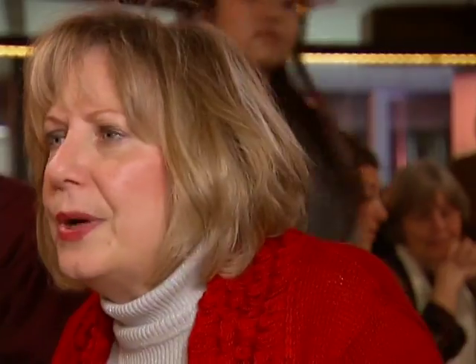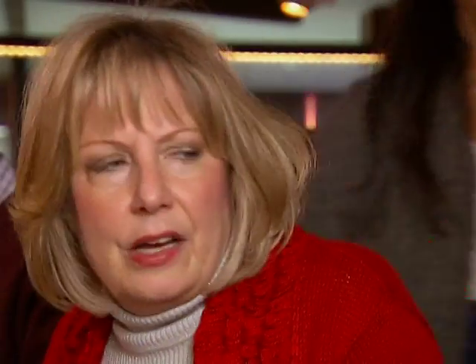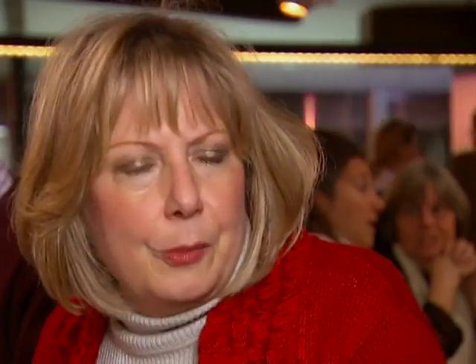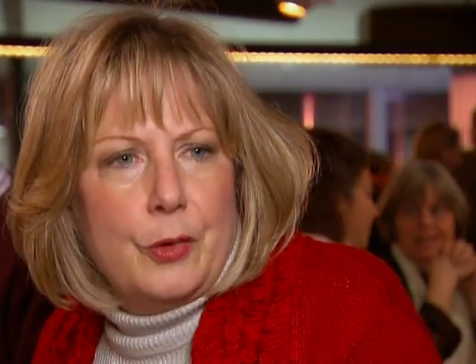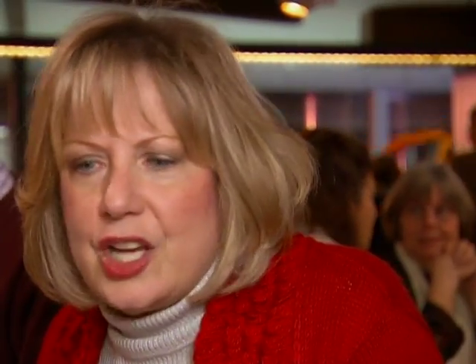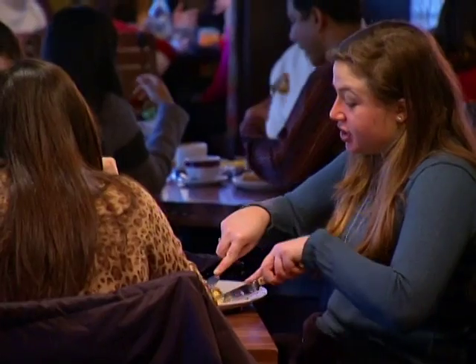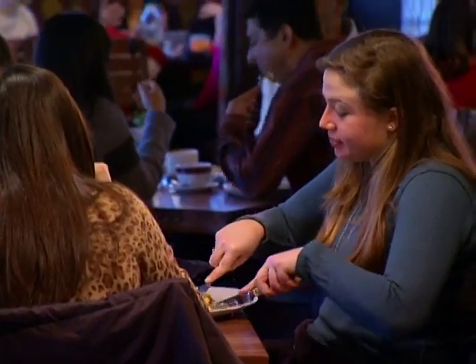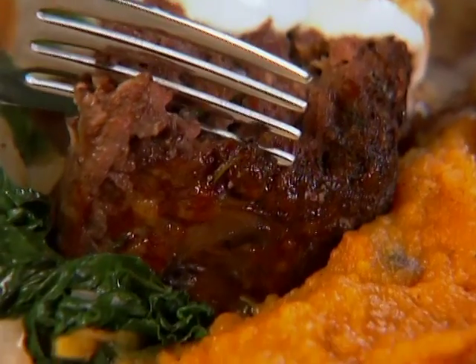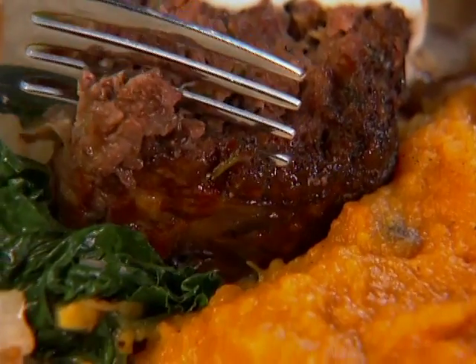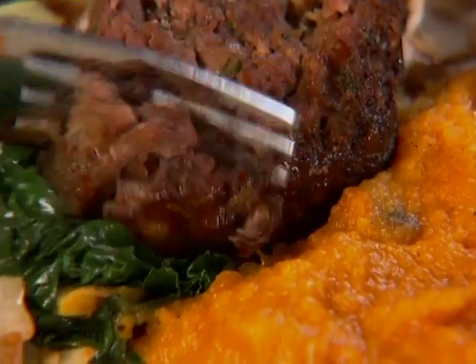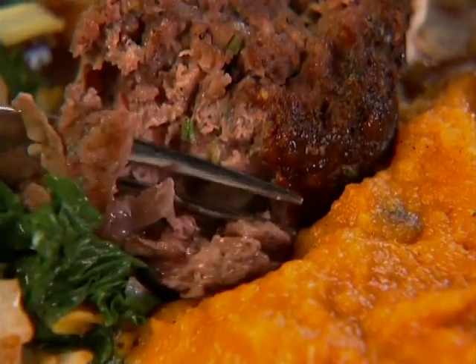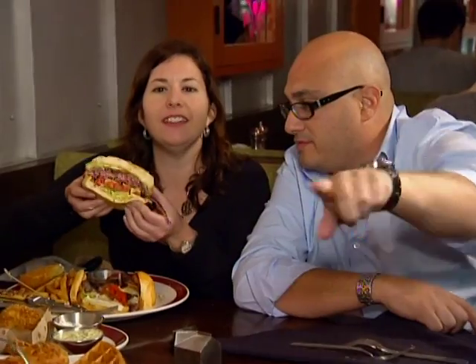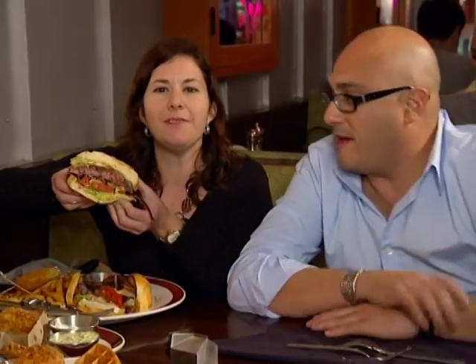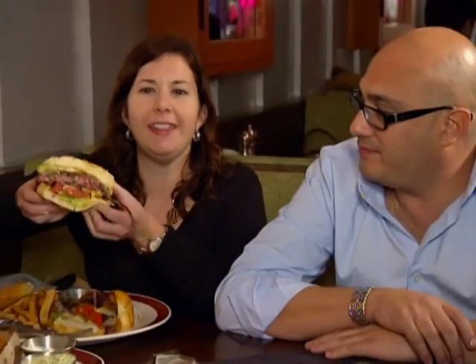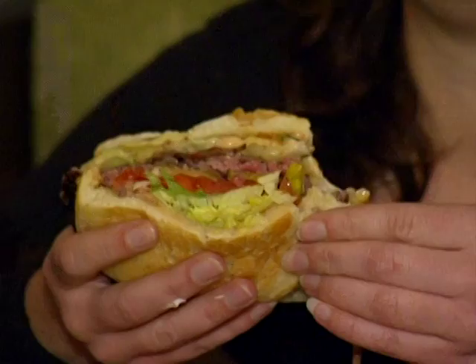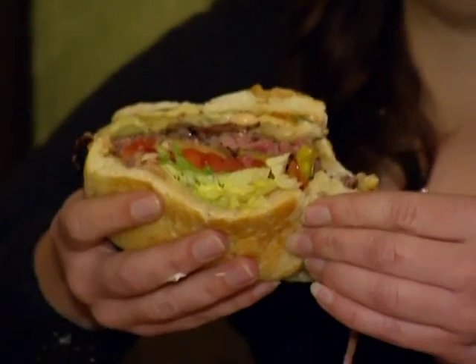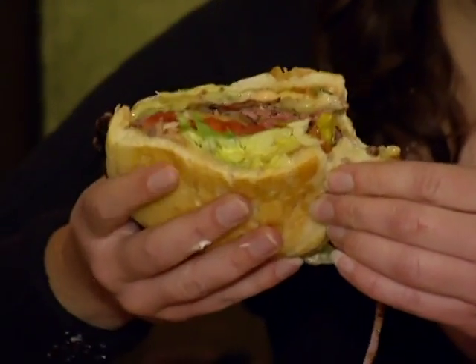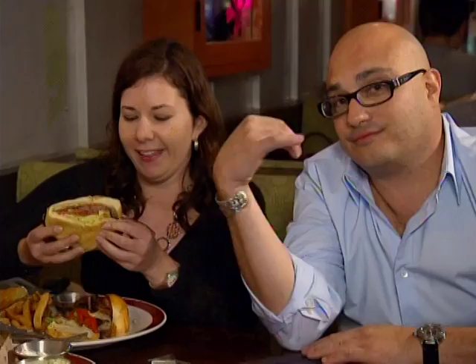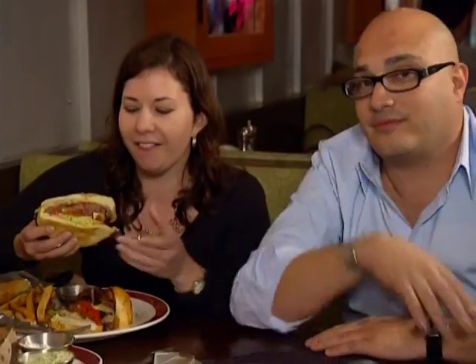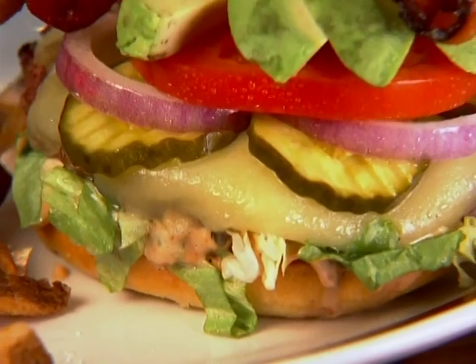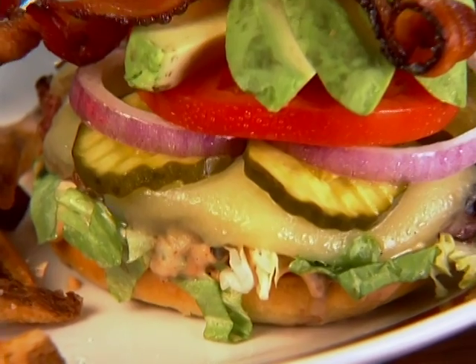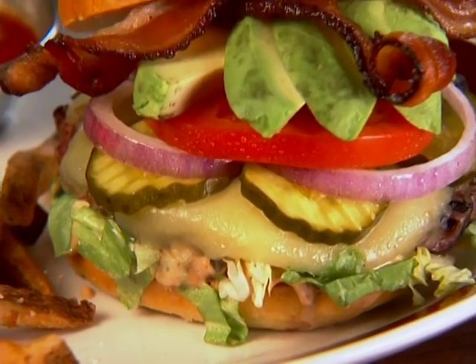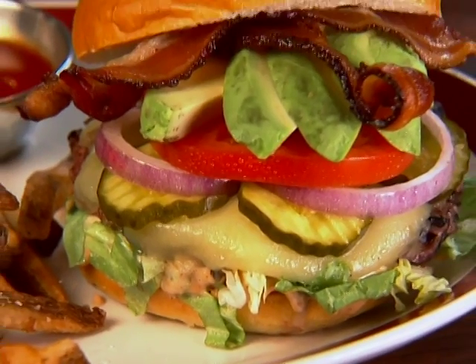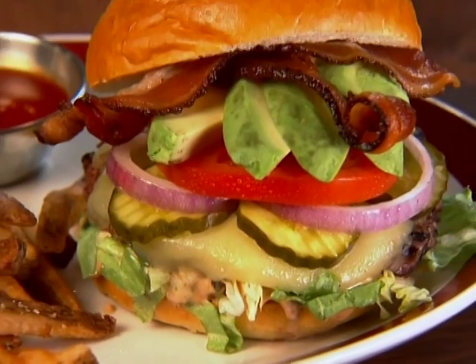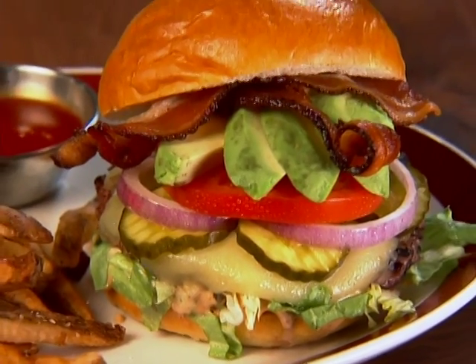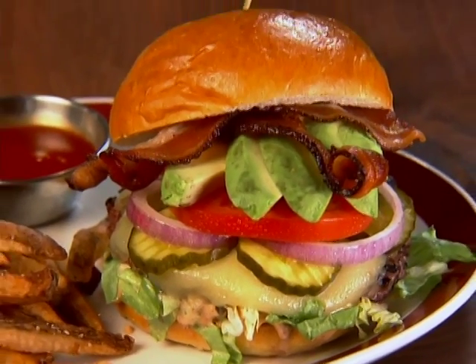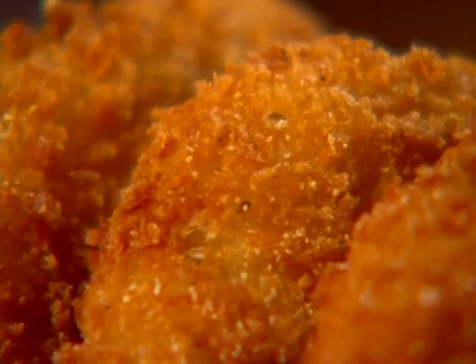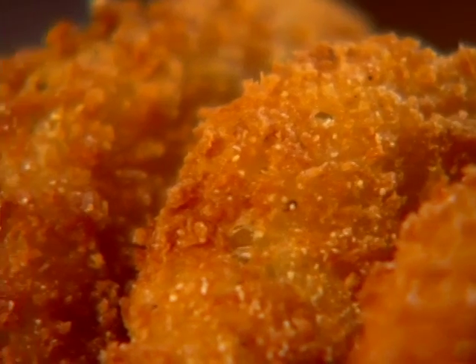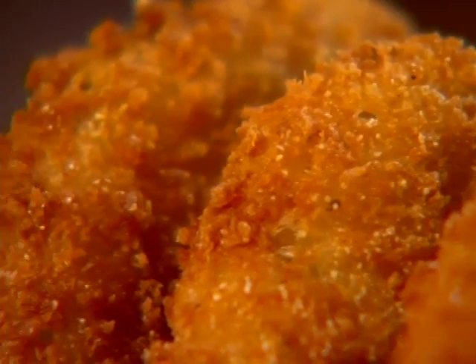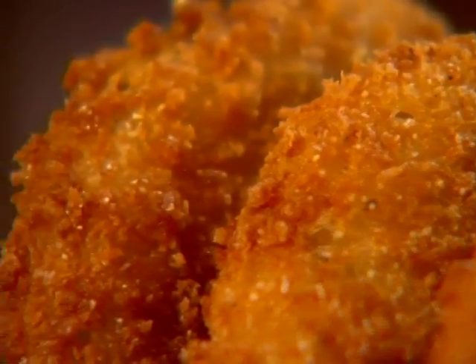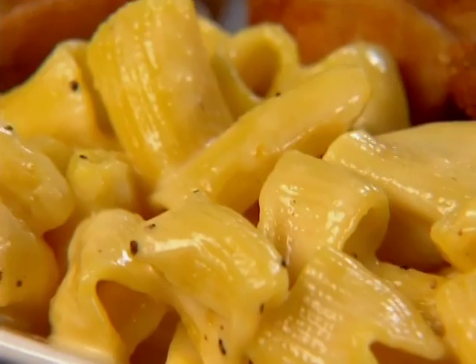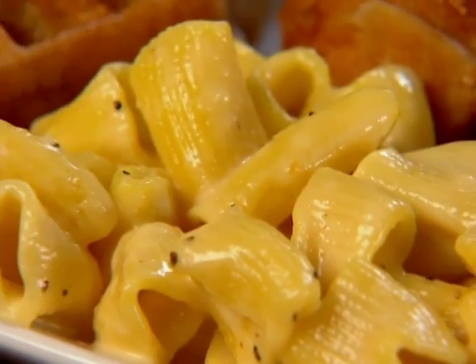We come to Founding Farmers whenever we get a chance, mainly because of the food. It's always fresh. The freshly ground burgers are just one of the mouth-watering American favorites that keep this place packed.